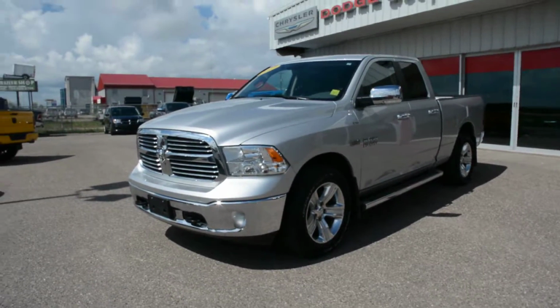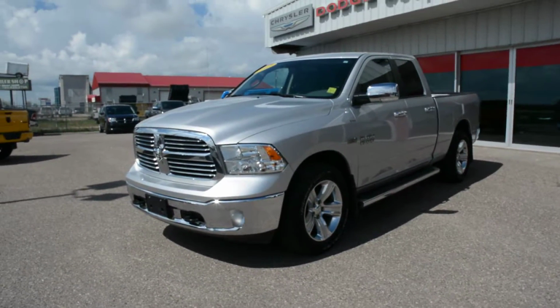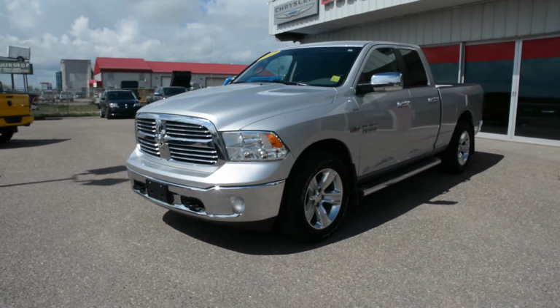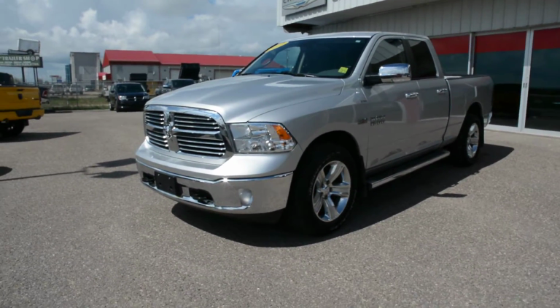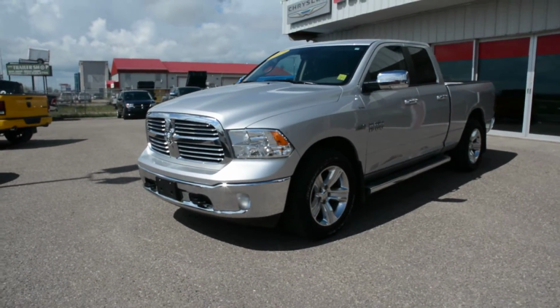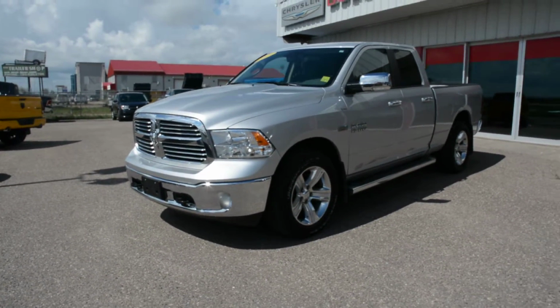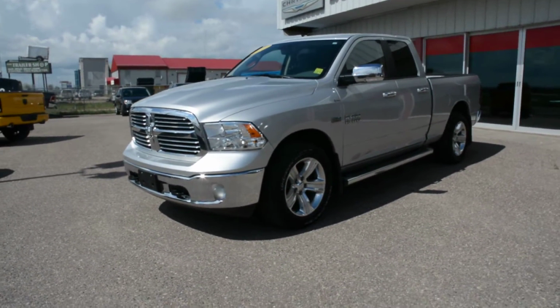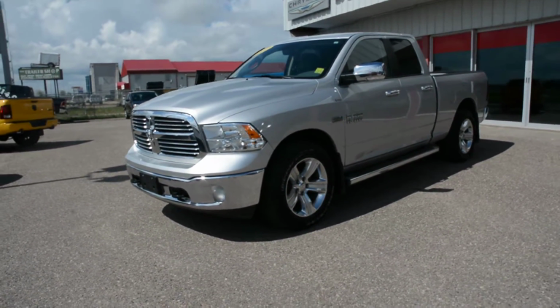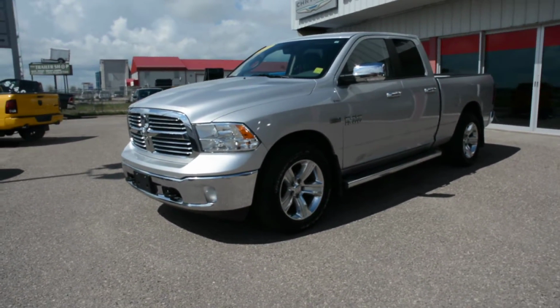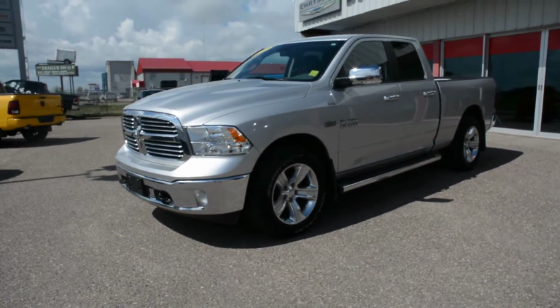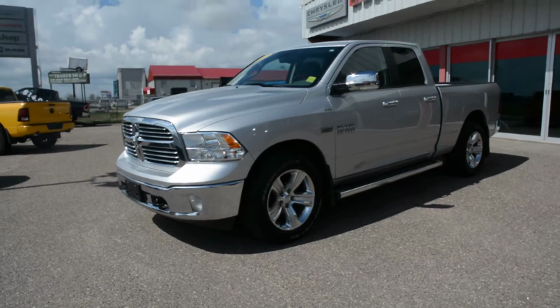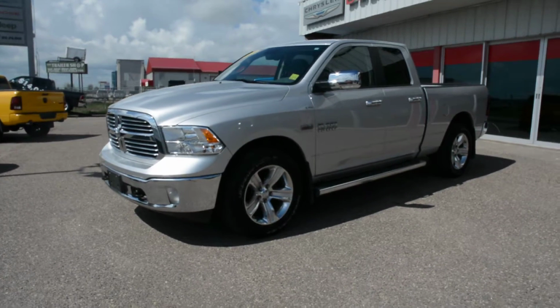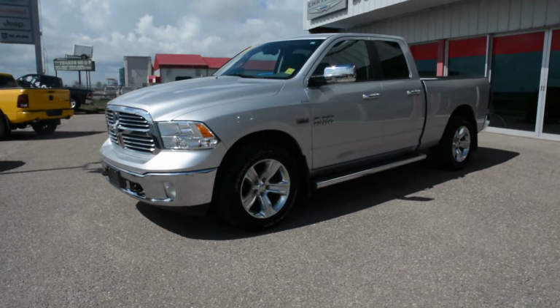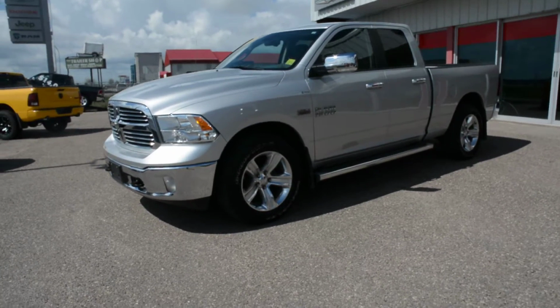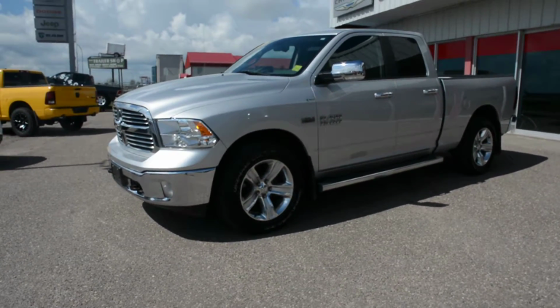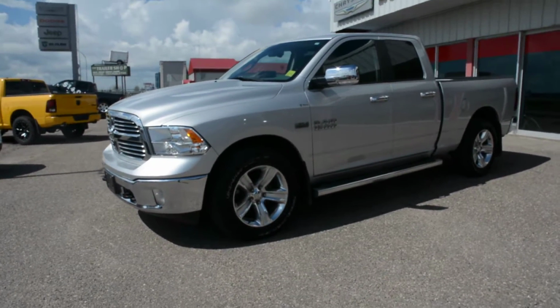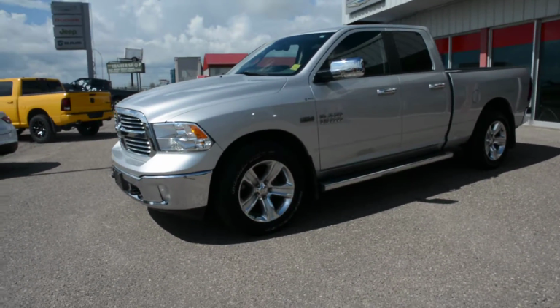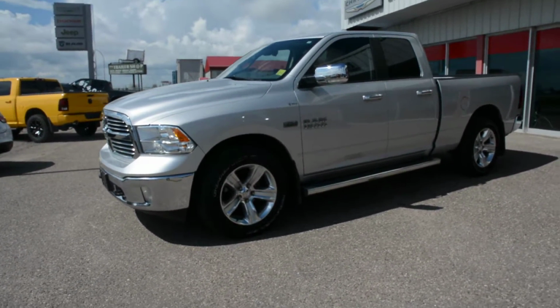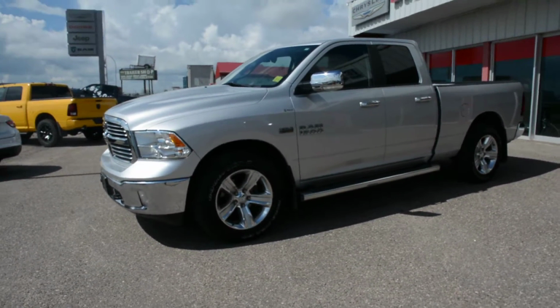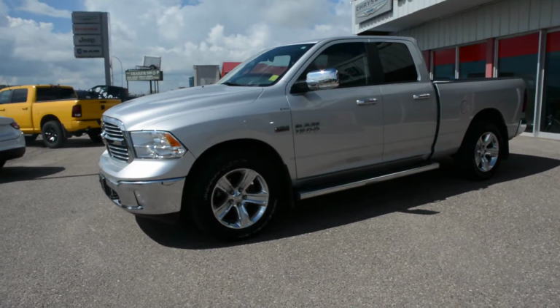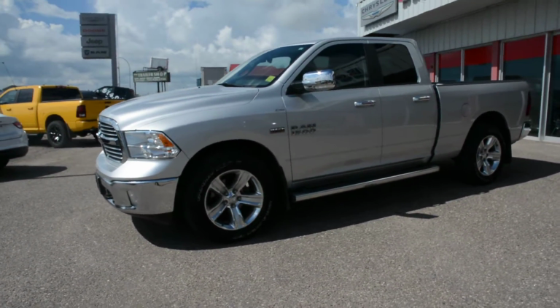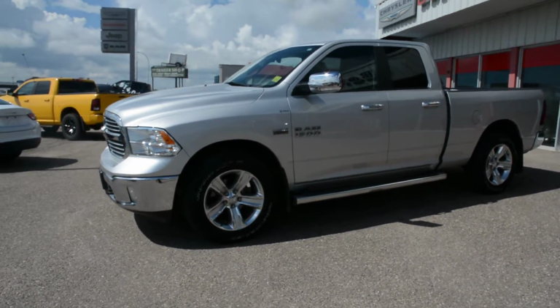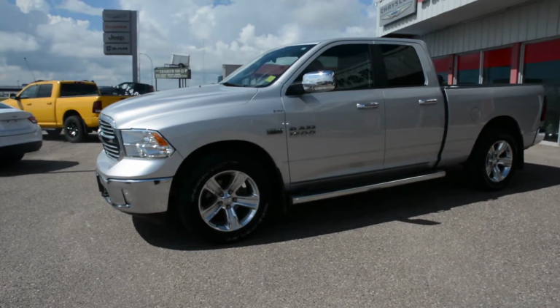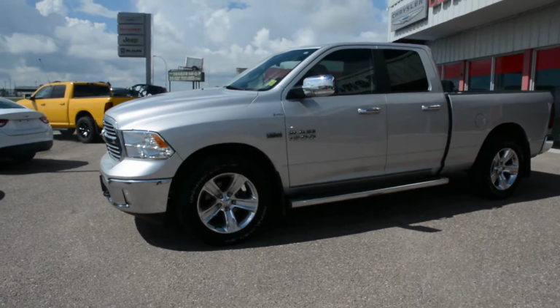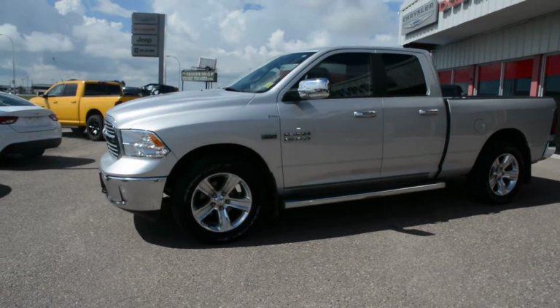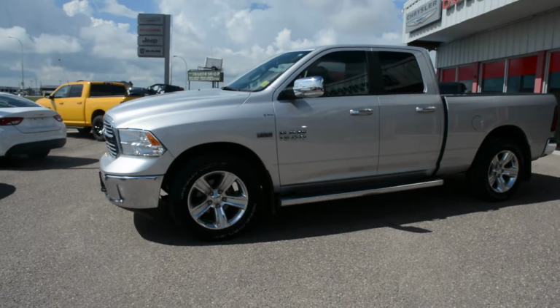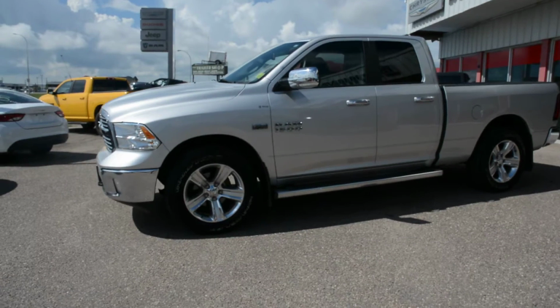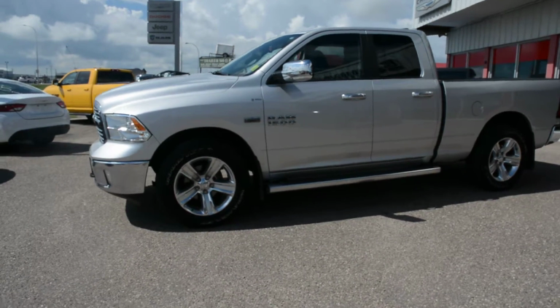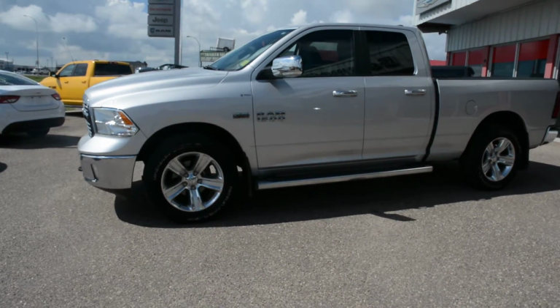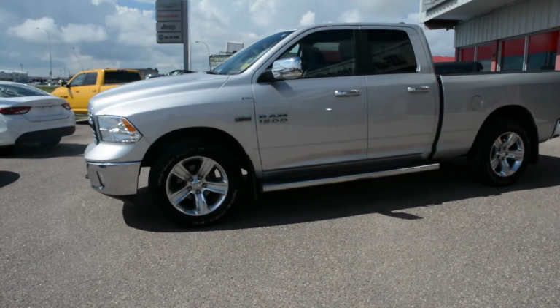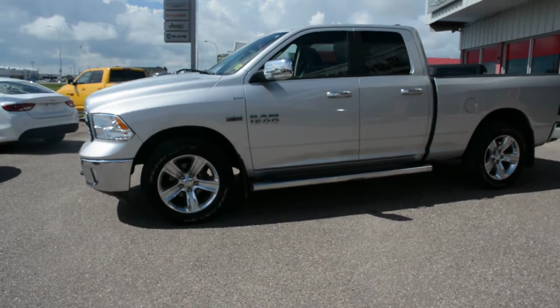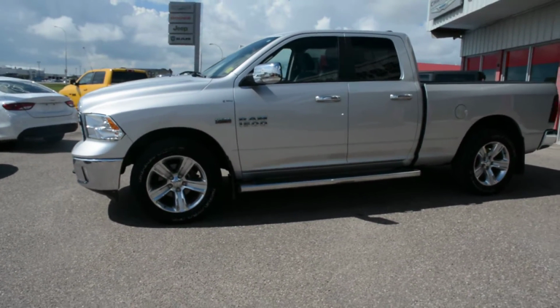Hey everybody, Brittany here over at Bonneville Dodge just to show you this pre-owned 2013 Ram 1500 SLT we have here on the lot. We're just going to take a walk around the unit today just to show you some of the features and options that this specific model has to offer.